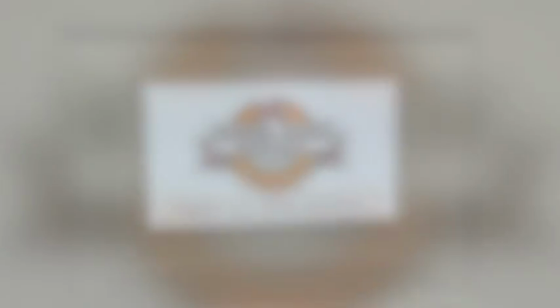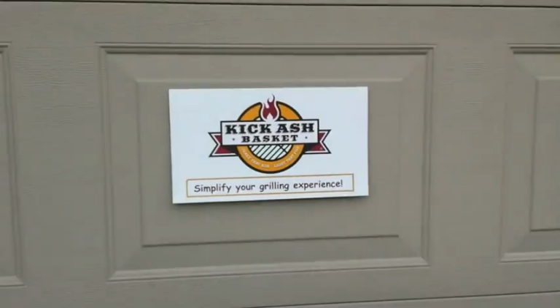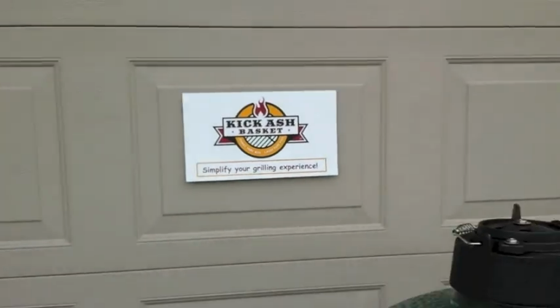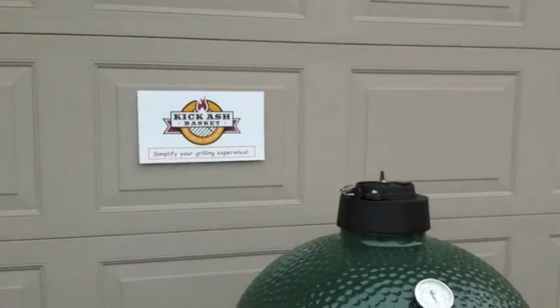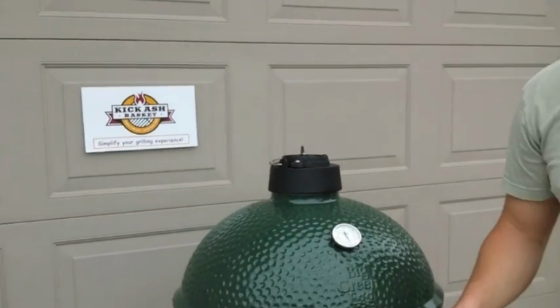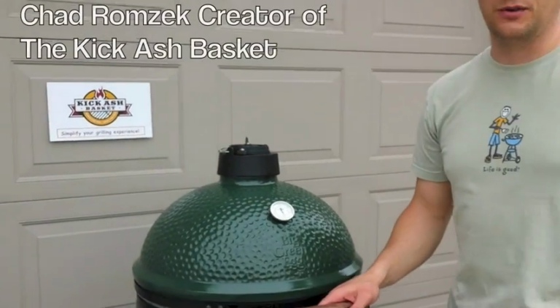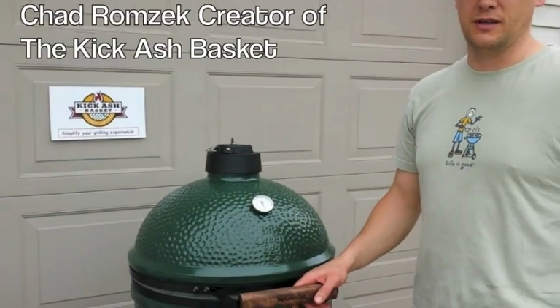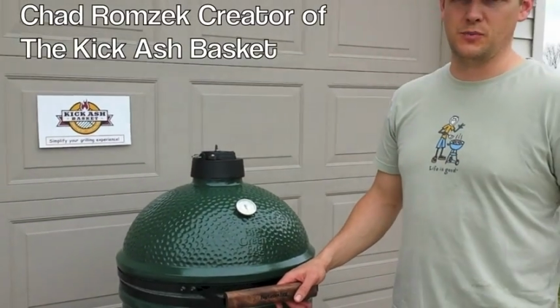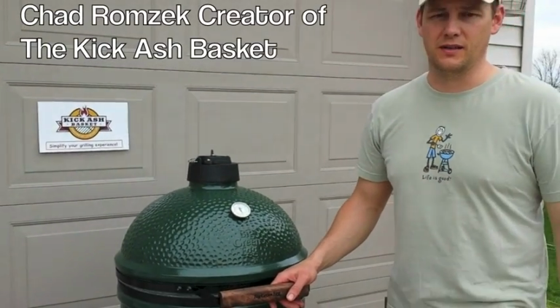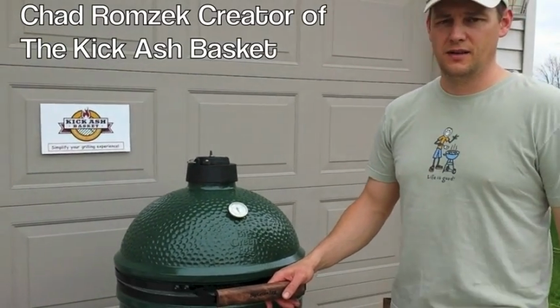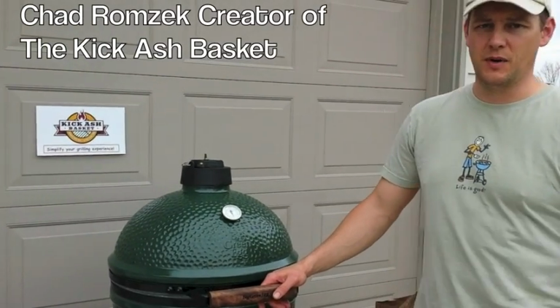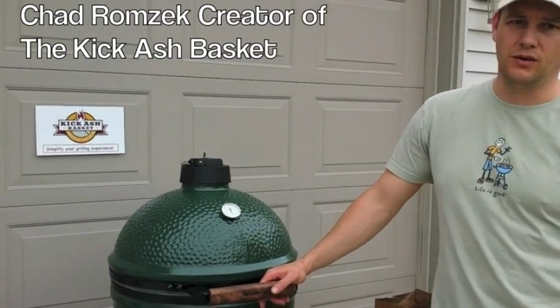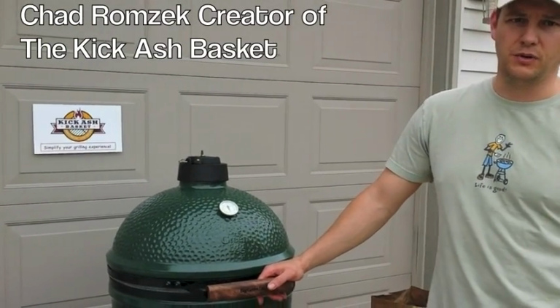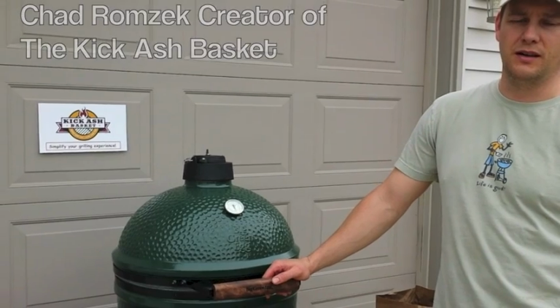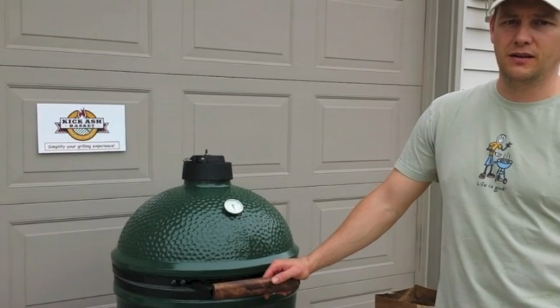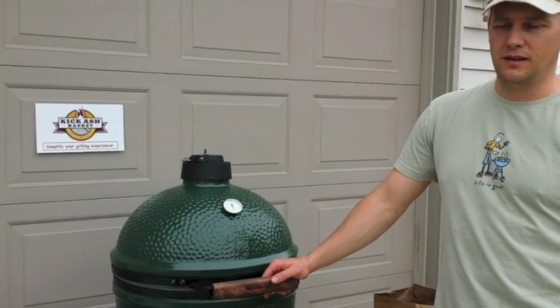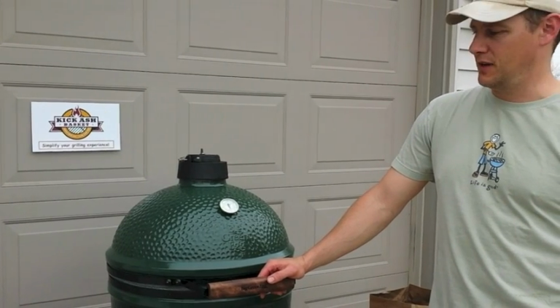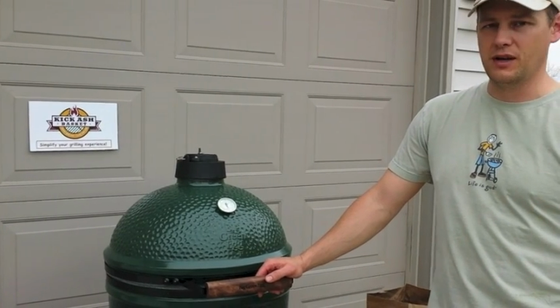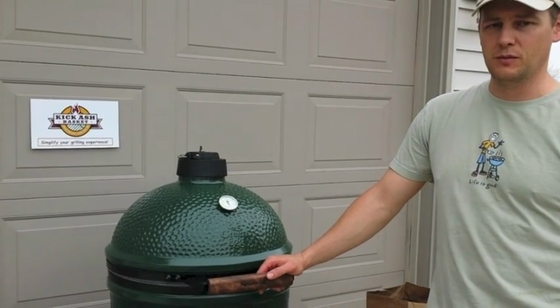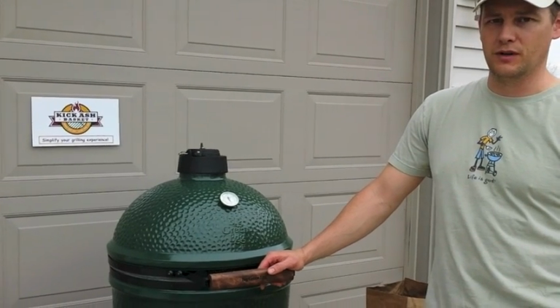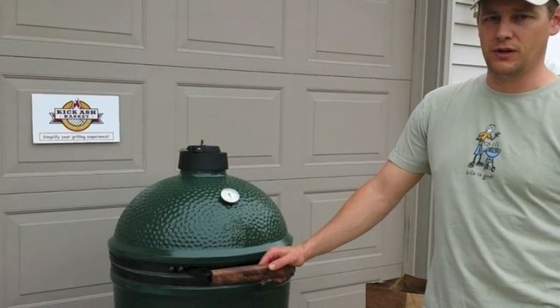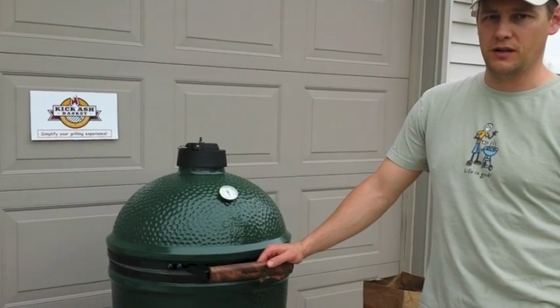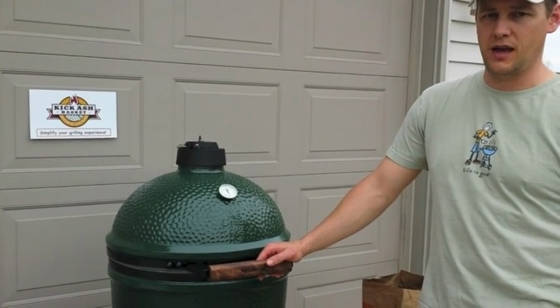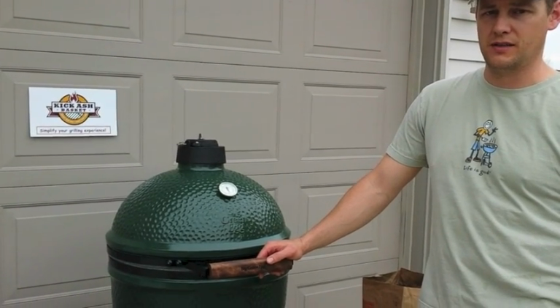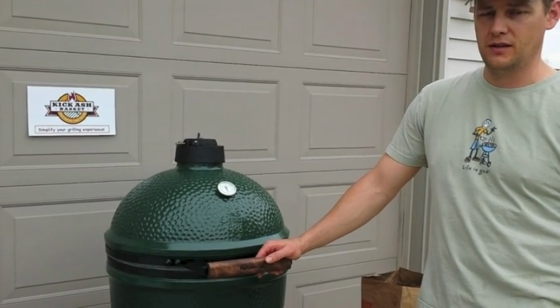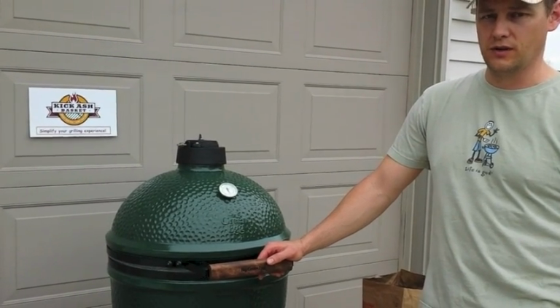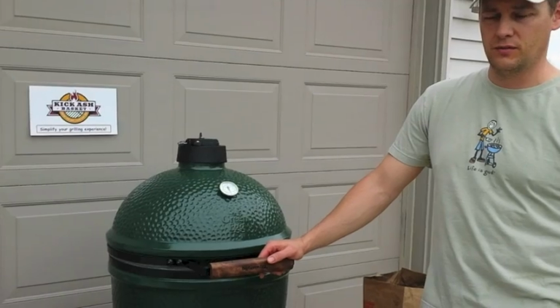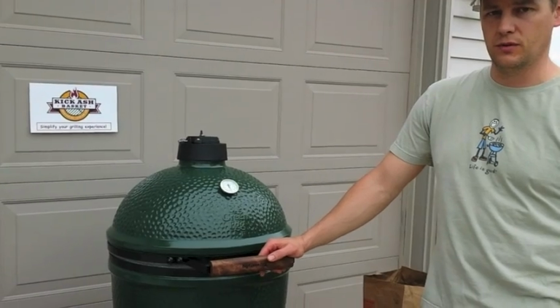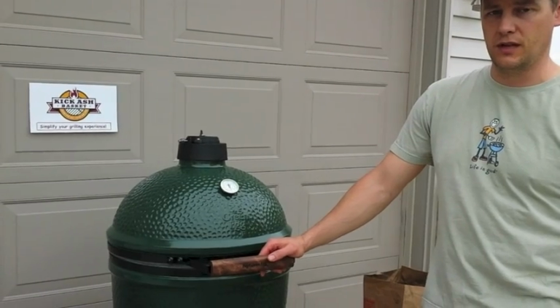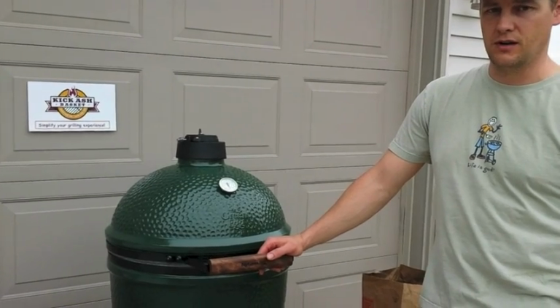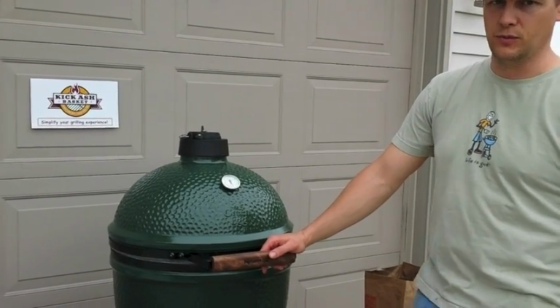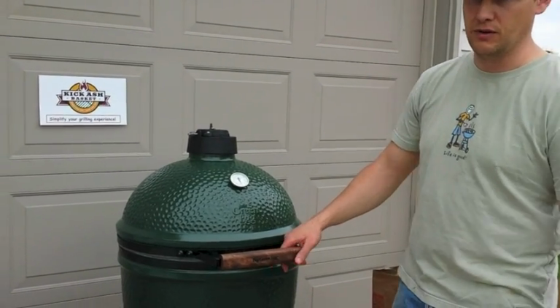Hey there, this is Chet Ramzak, creator of the Kick Ash Basket. Got my brand new Big Green Egg here. Obviously I need to make a new table for it, but I wanted to show you how the Kick Ash Basket works when you're grilling and starting up with the Big Green Egg.